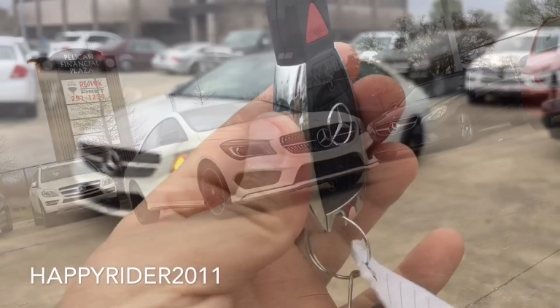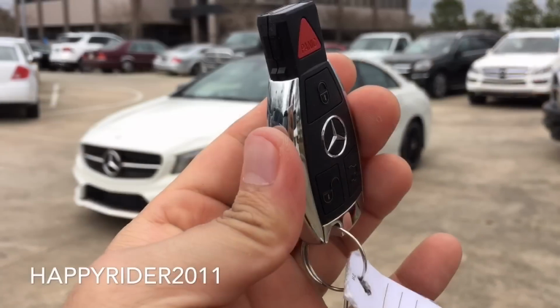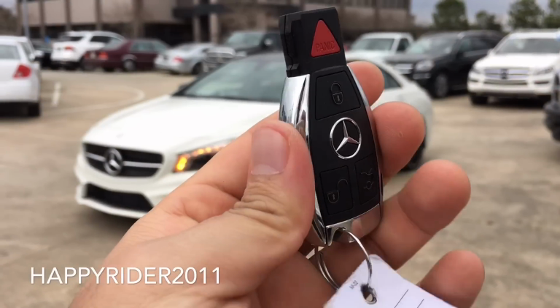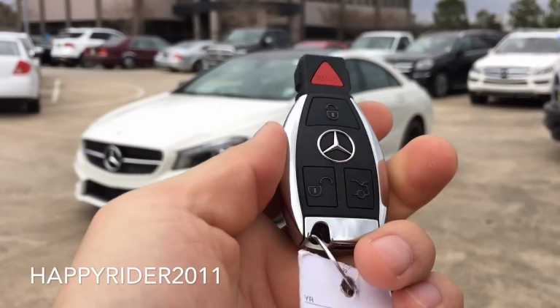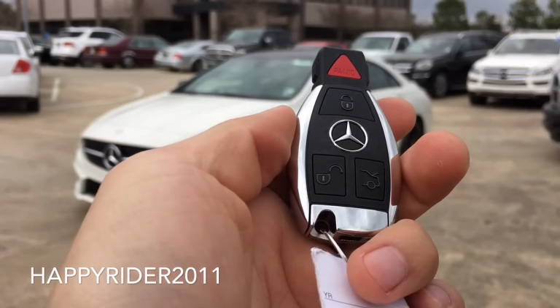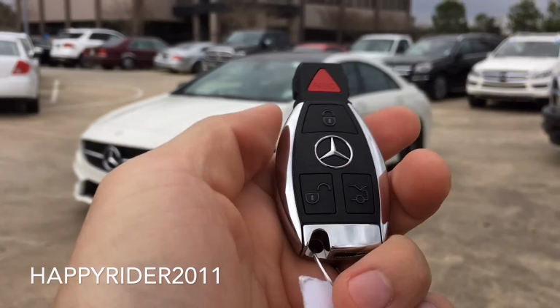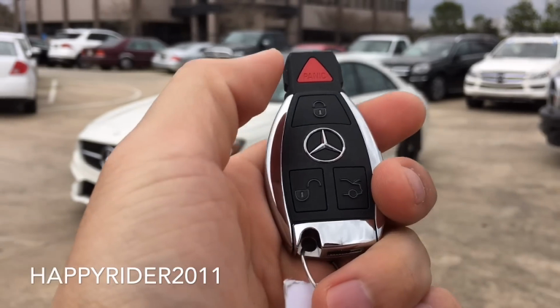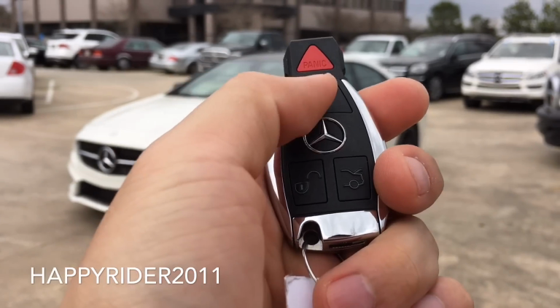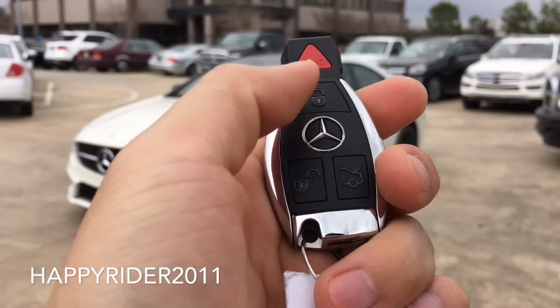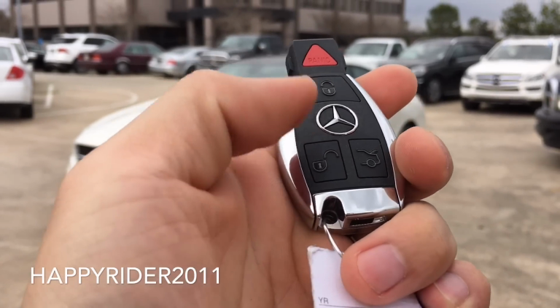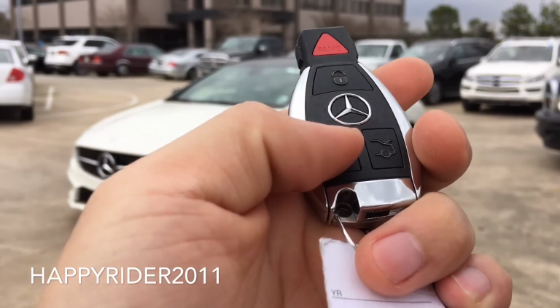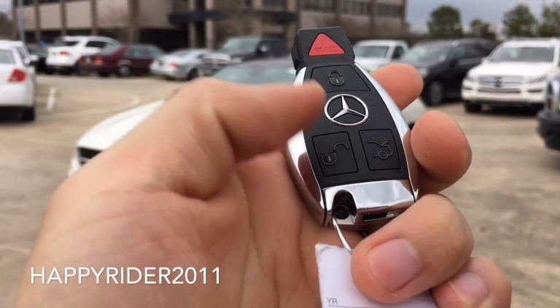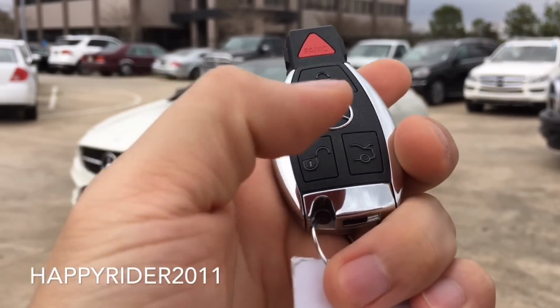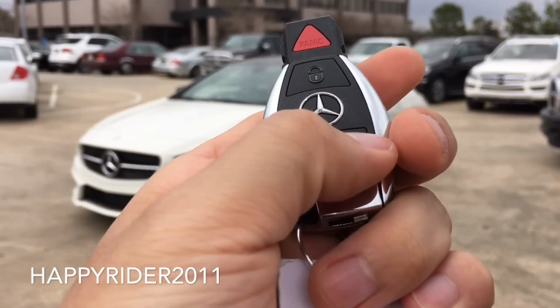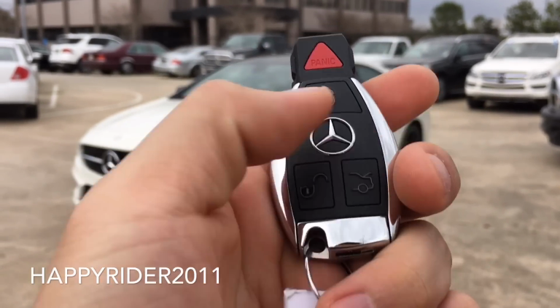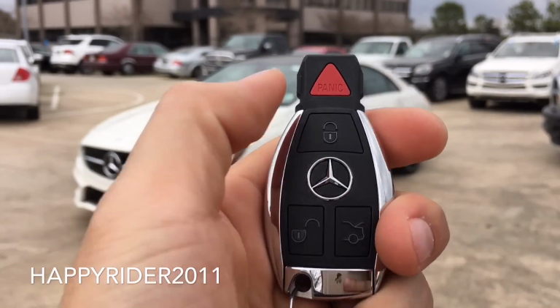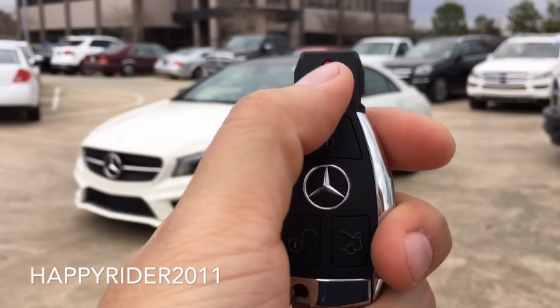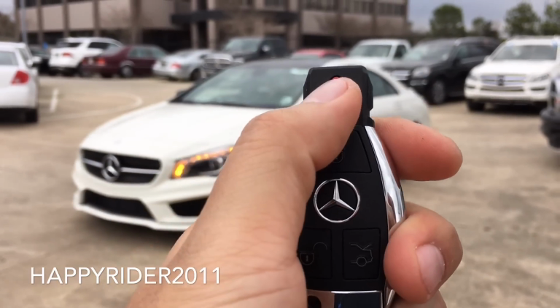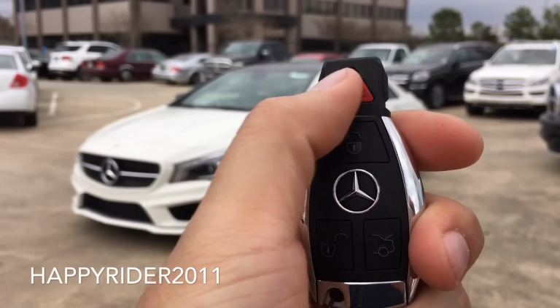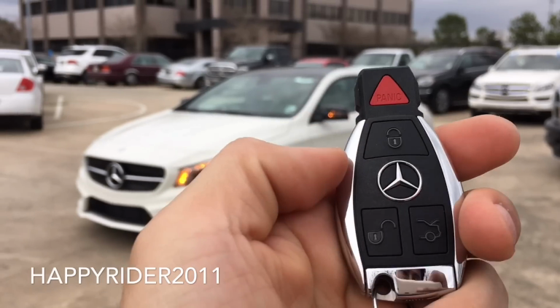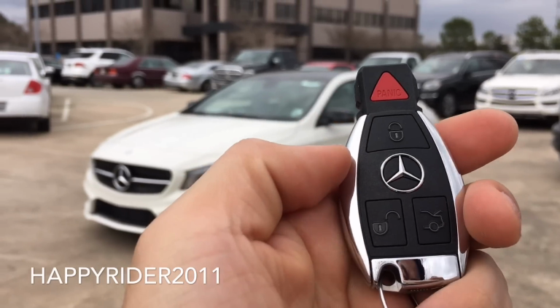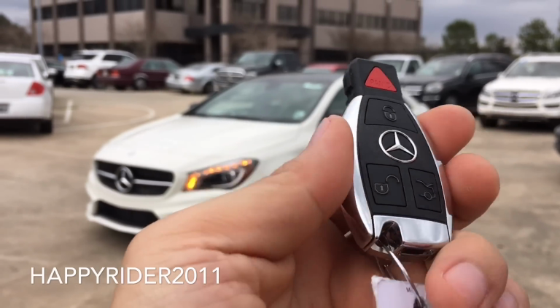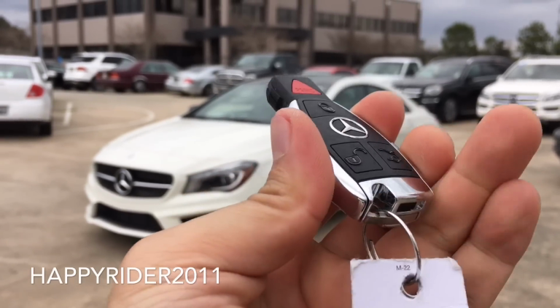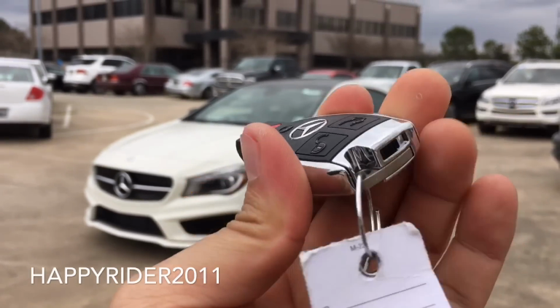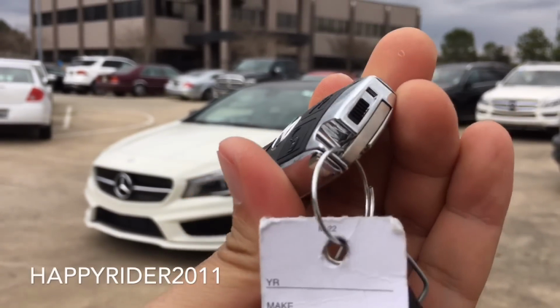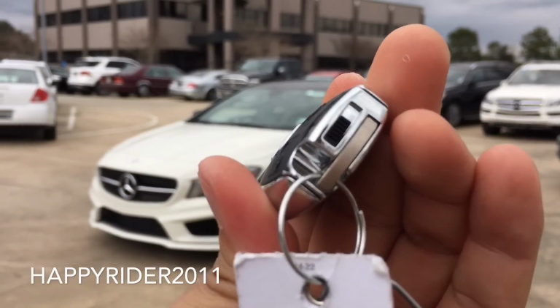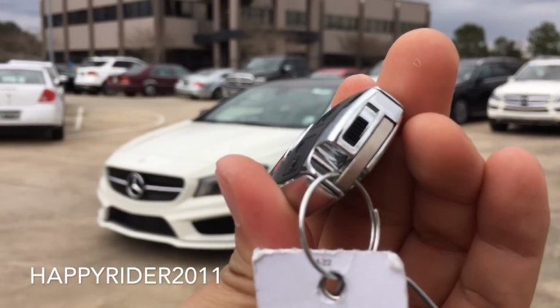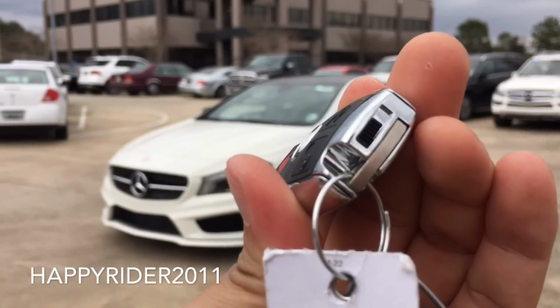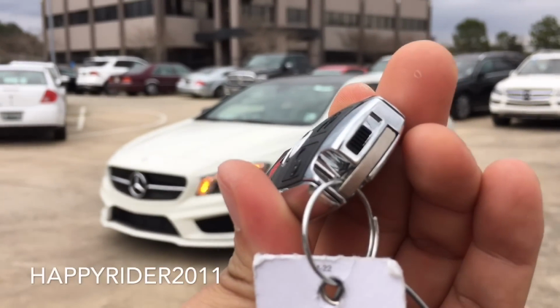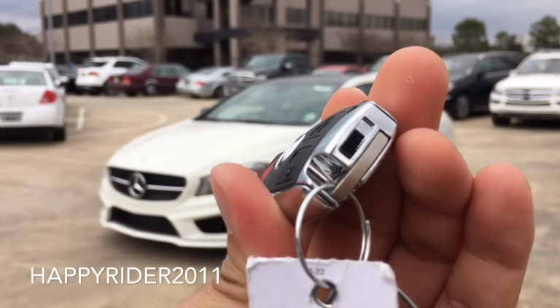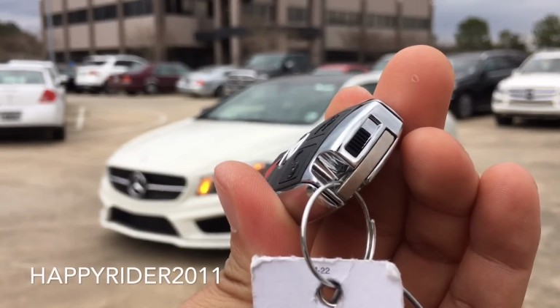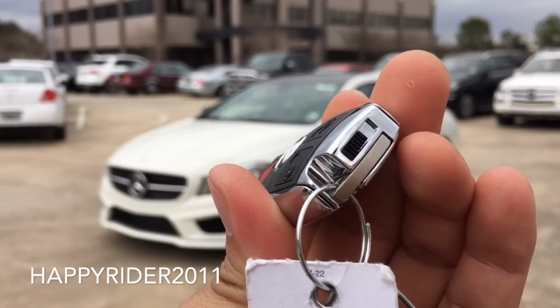Here's the key fob for the car. On there we have the lock, unlock, trunk release, and the panic button in red. There's also a switch at the bottom which you can use to release the manual key.